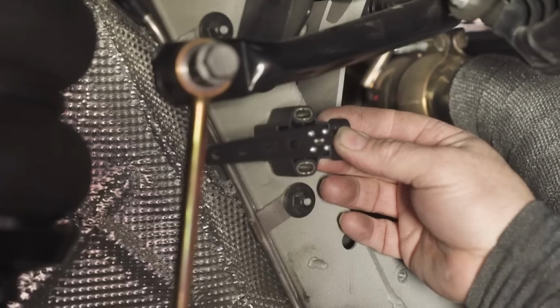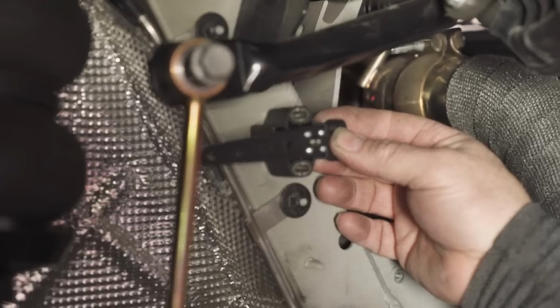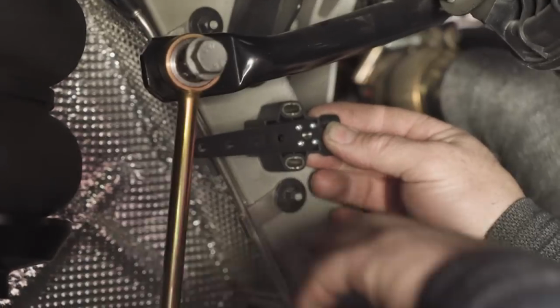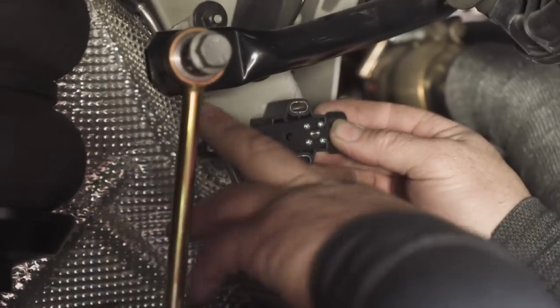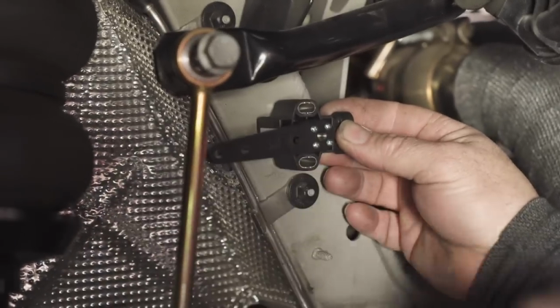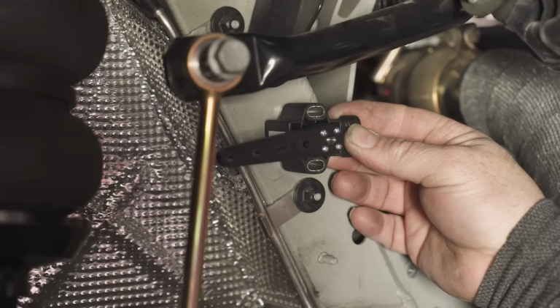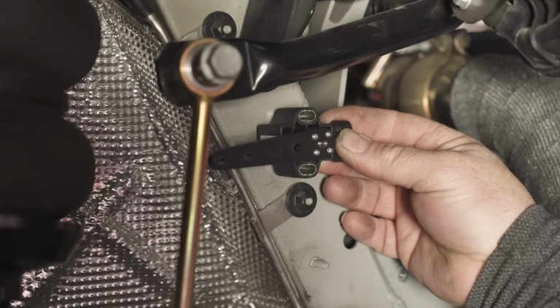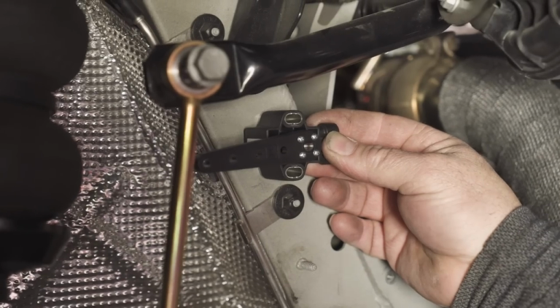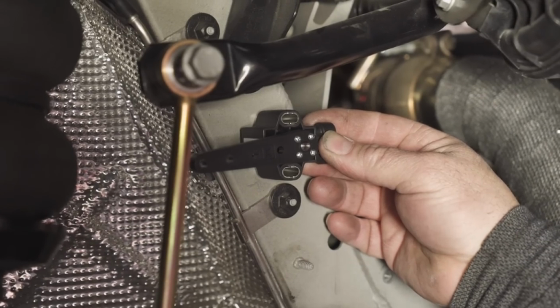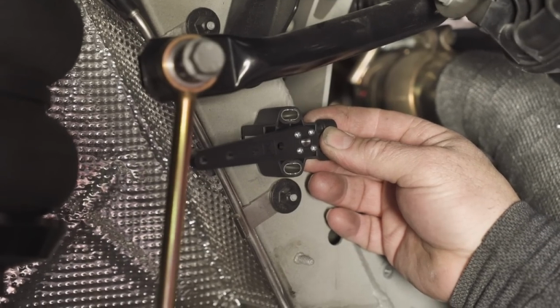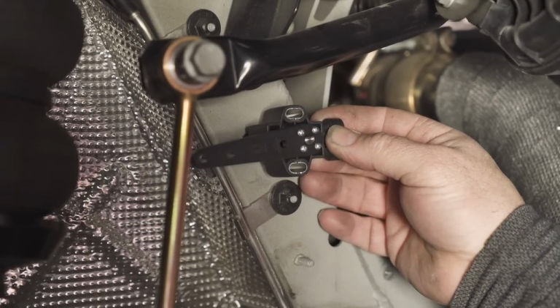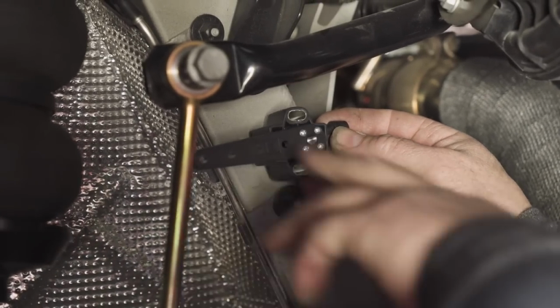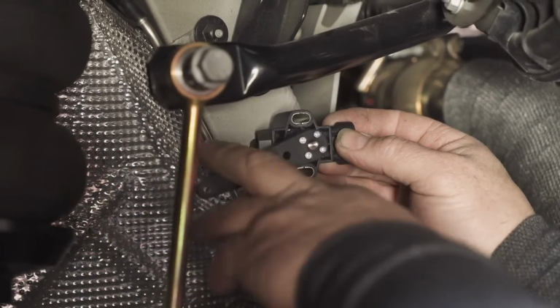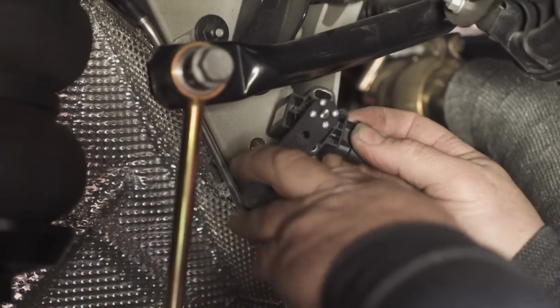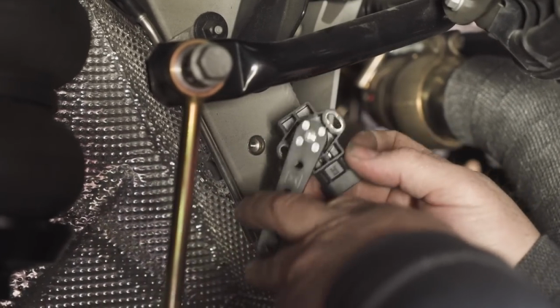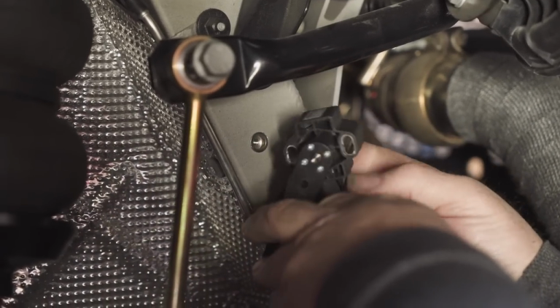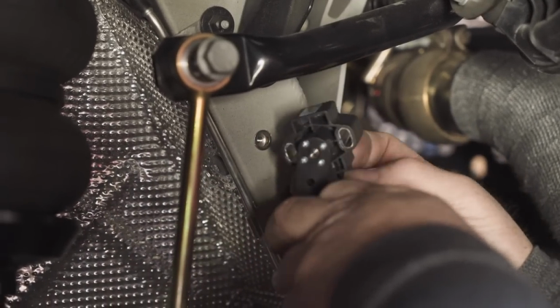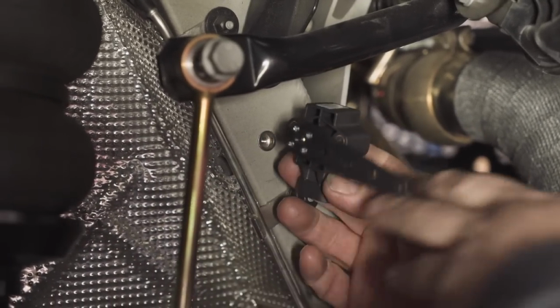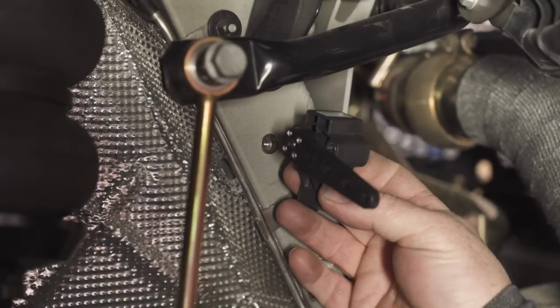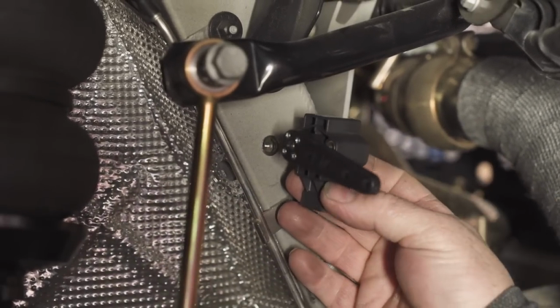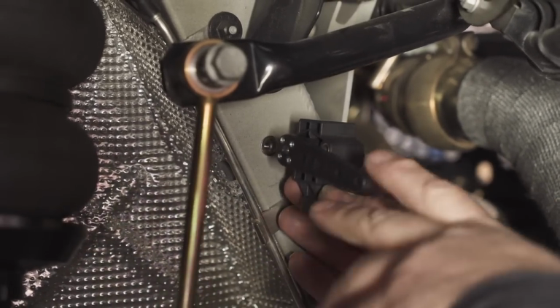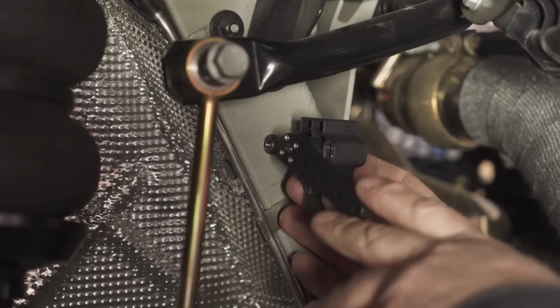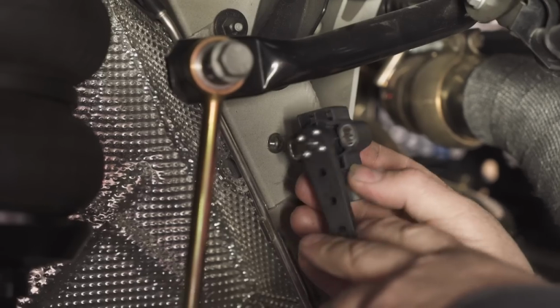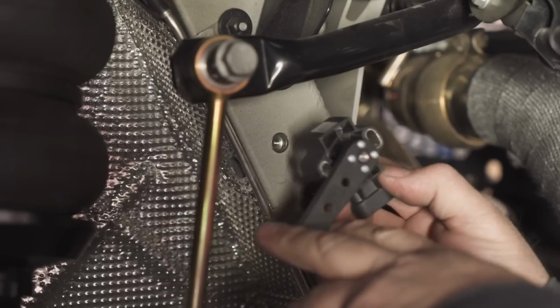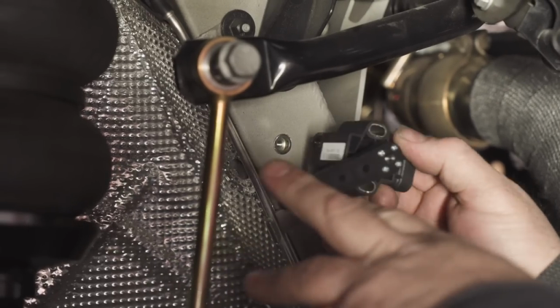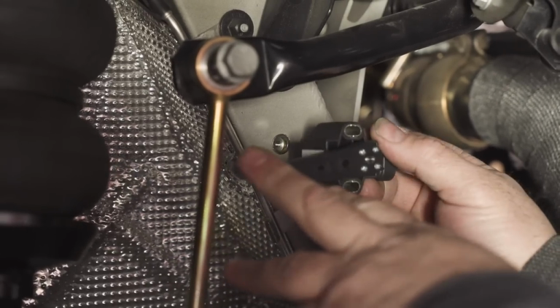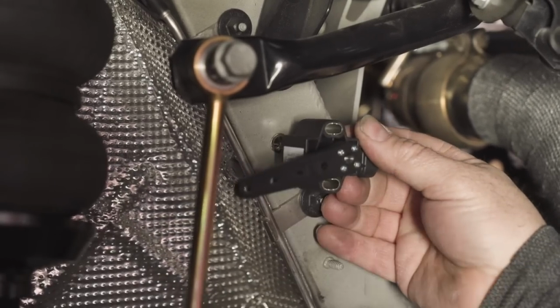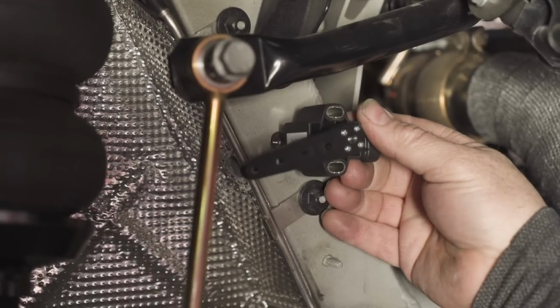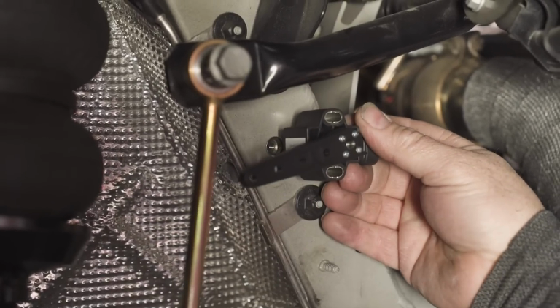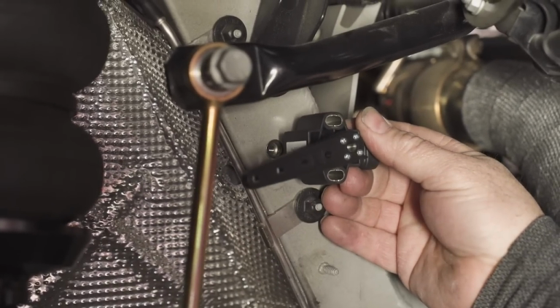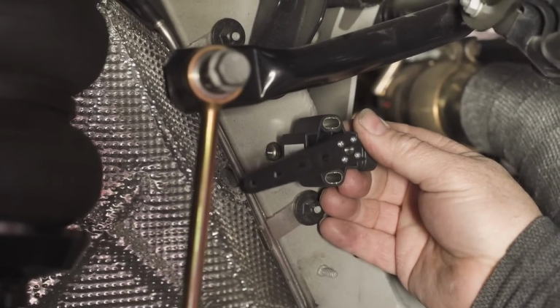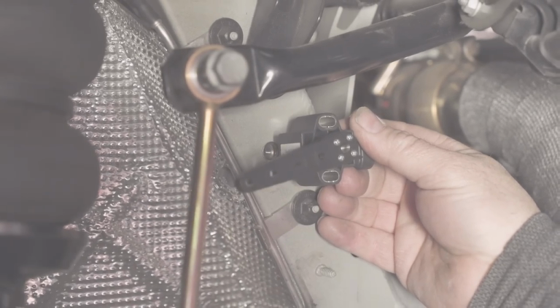Mounting your height sensors can be done in different locations — either up against the subframe, or like we prefer, build mounting brackets that will locate your sensor in different spots — wherever is best to avoid contact with any movable part.